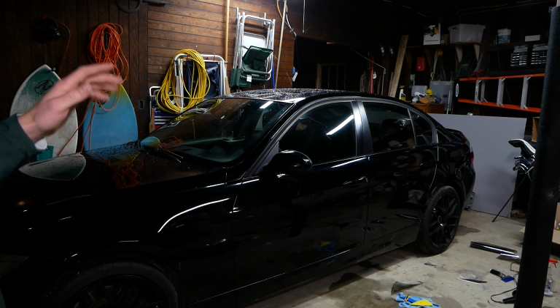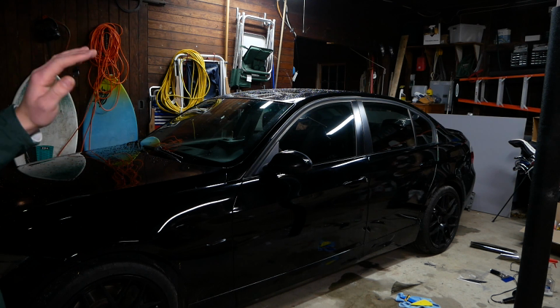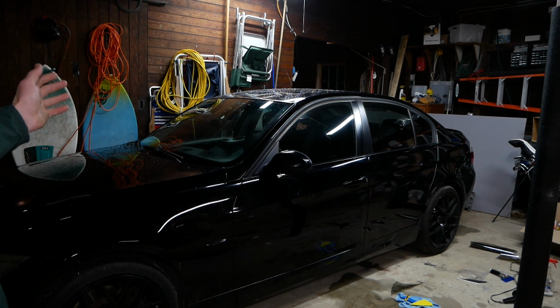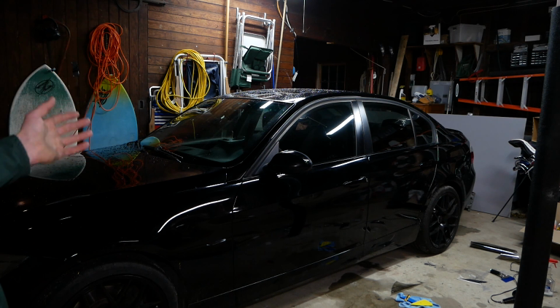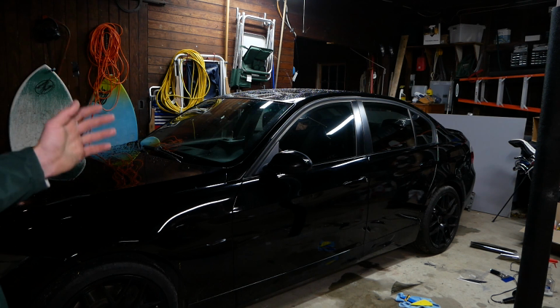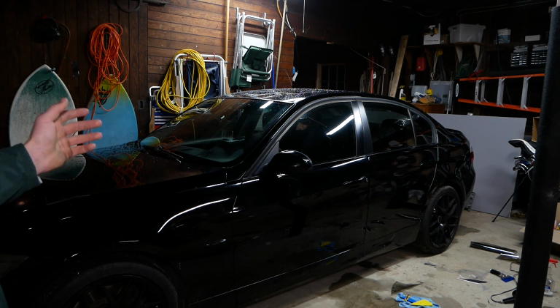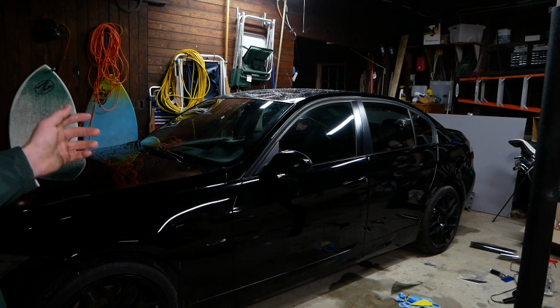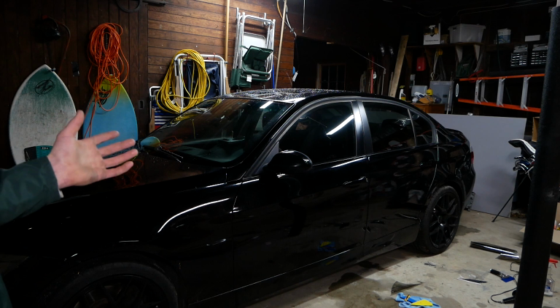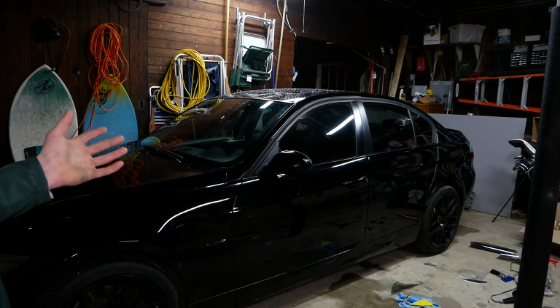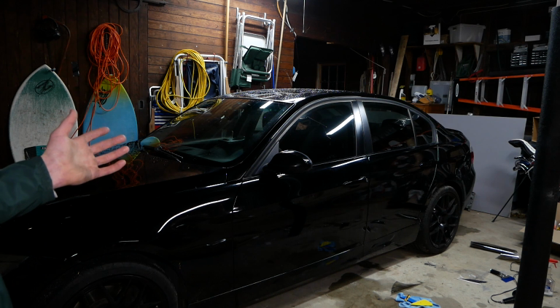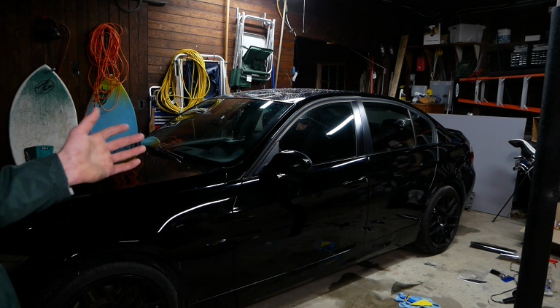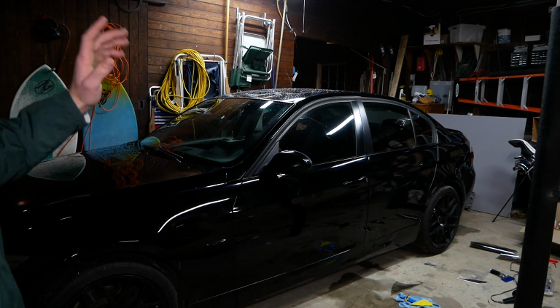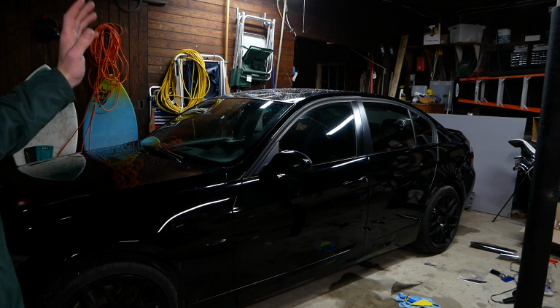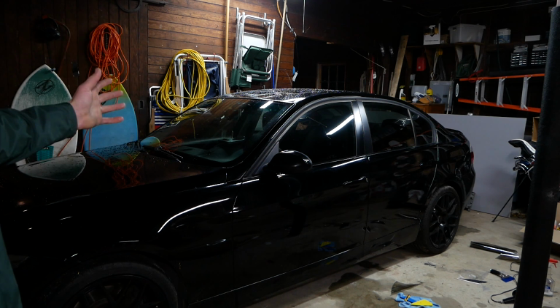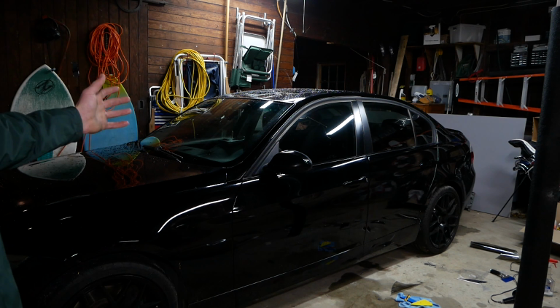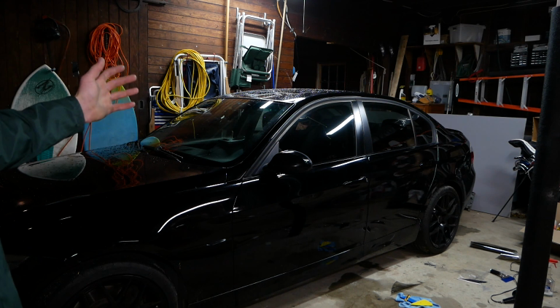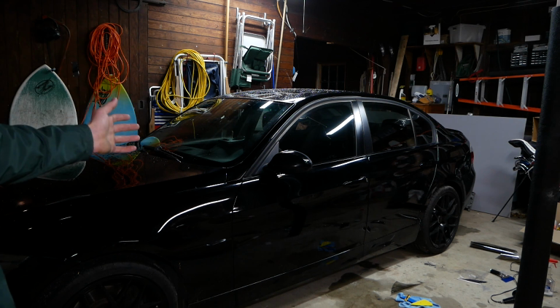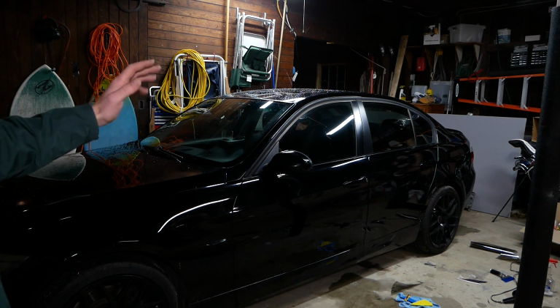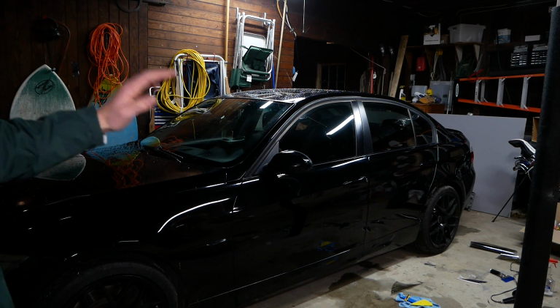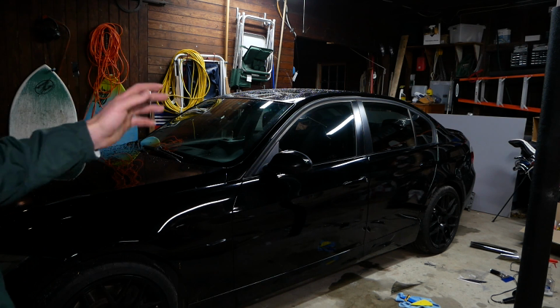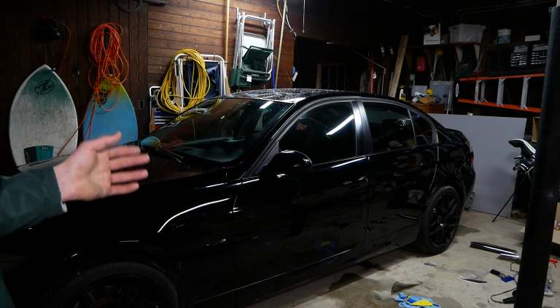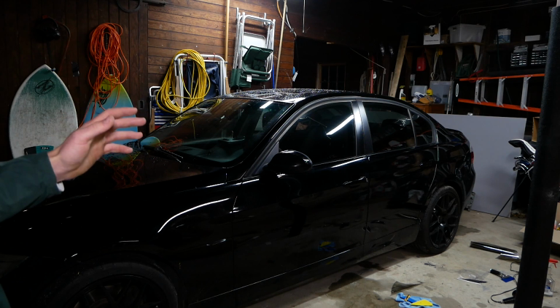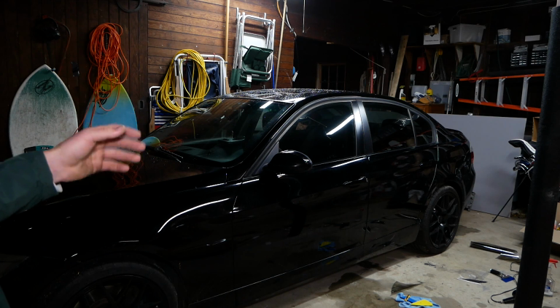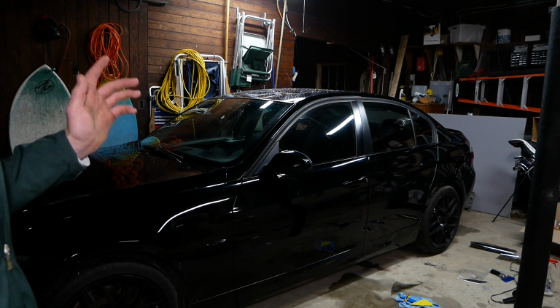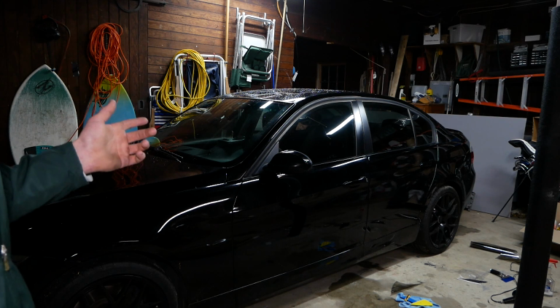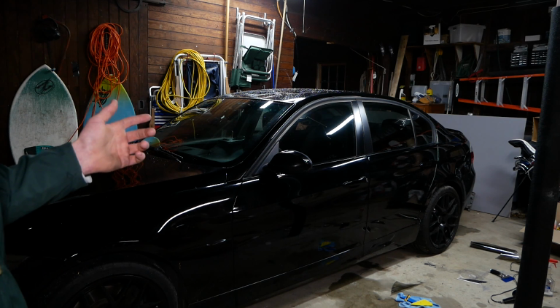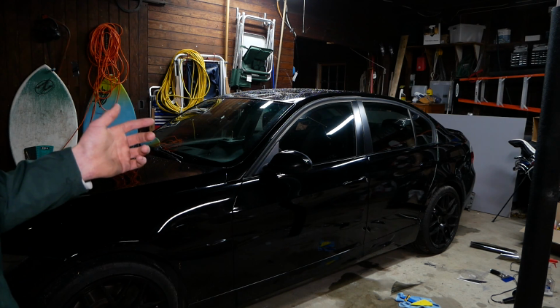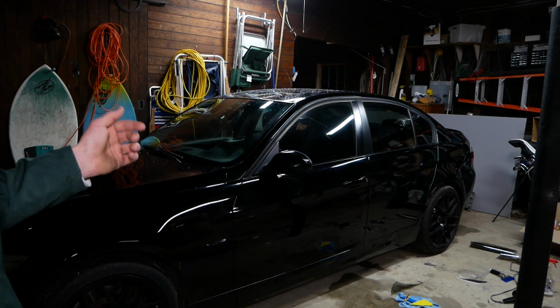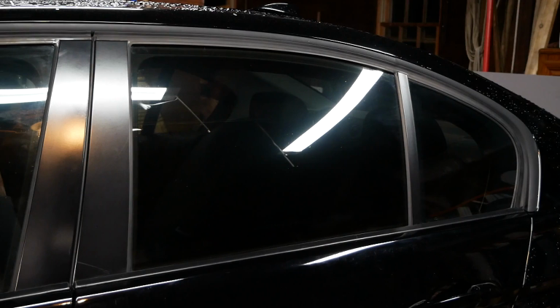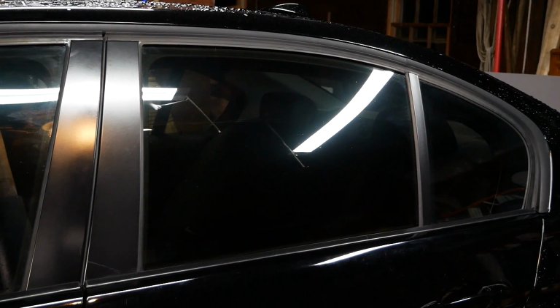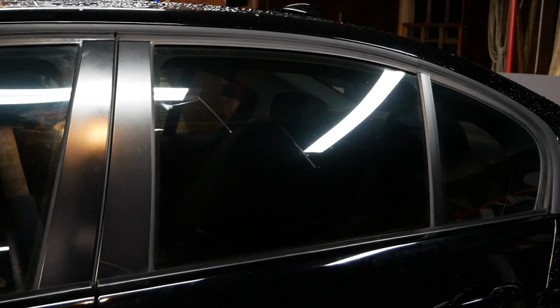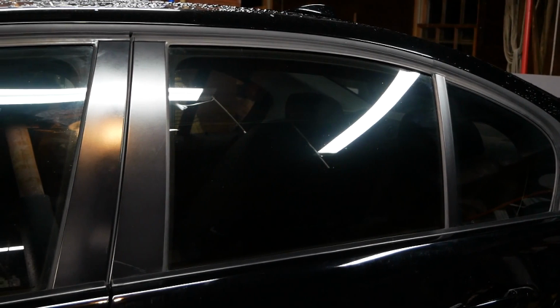I finally came back to it and finished up this side. I decided I'm gonna leave the rear window and the sun strip up to the professionals. But I feel accomplished and proud that I managed to get done the passenger and driver side windows, and I'm pretty happy with the job I did.